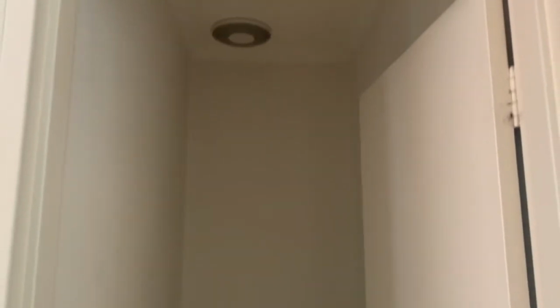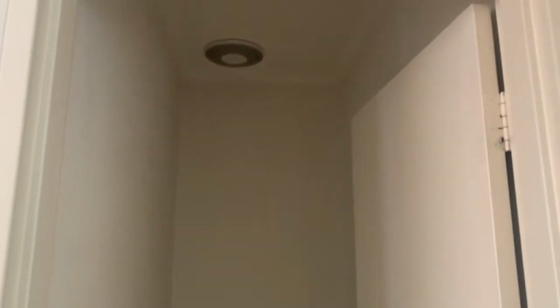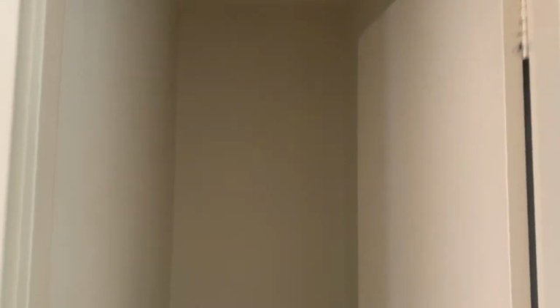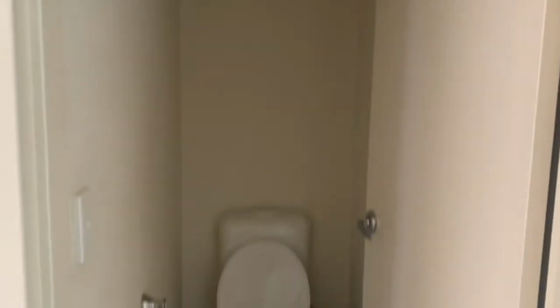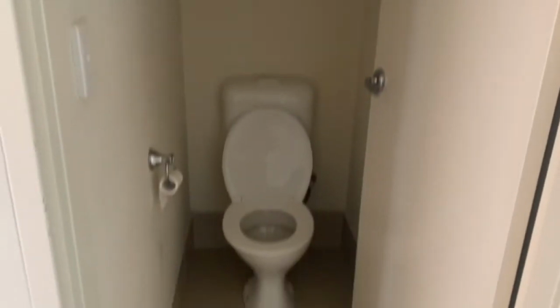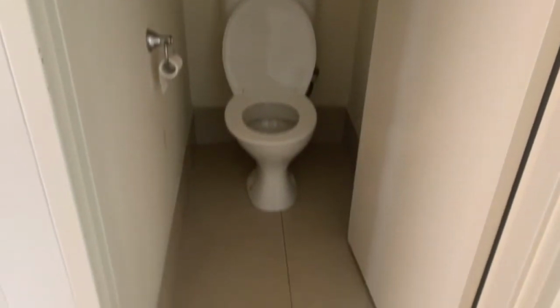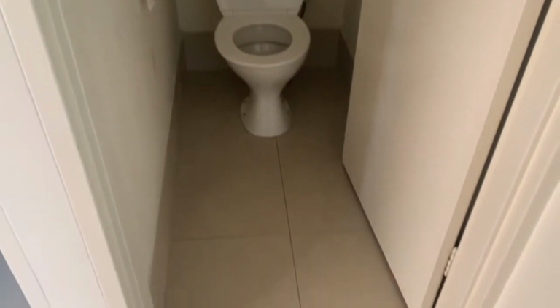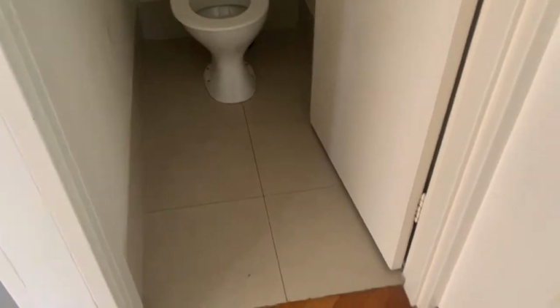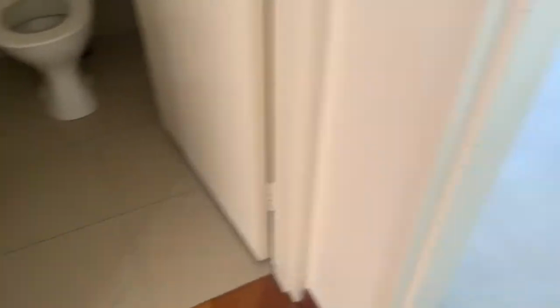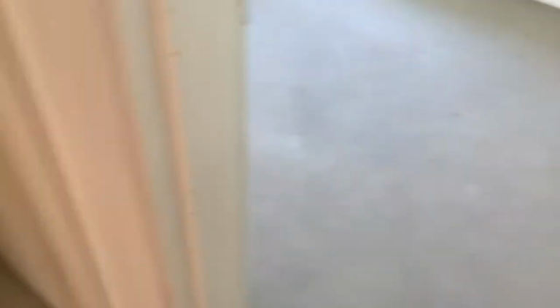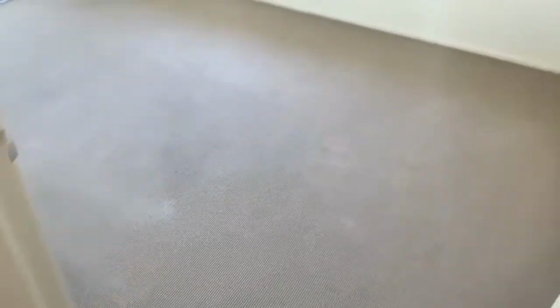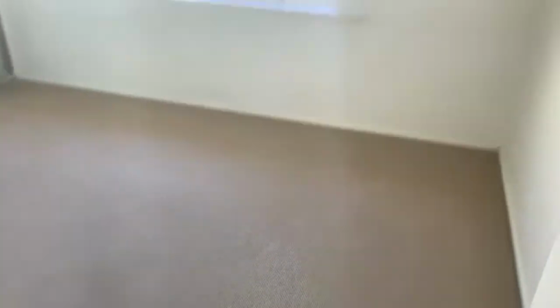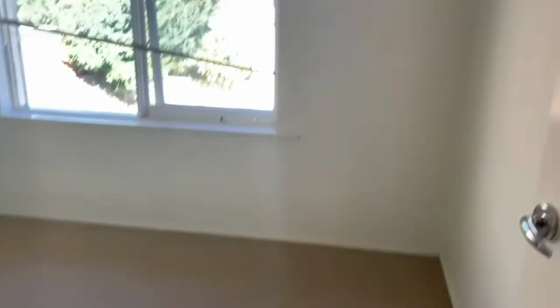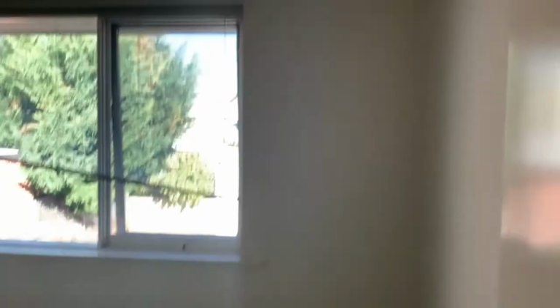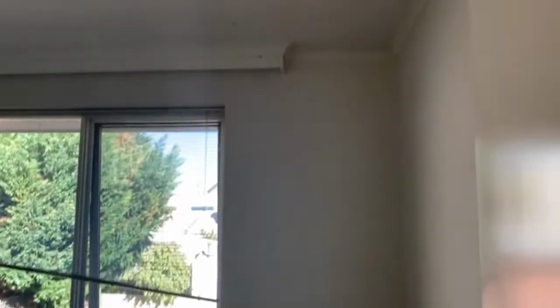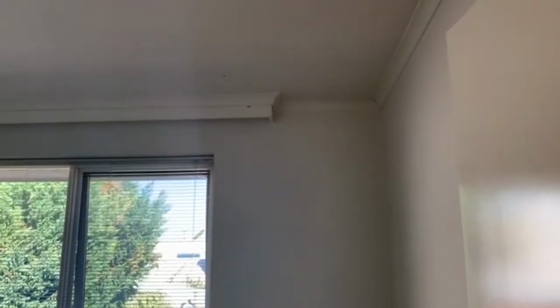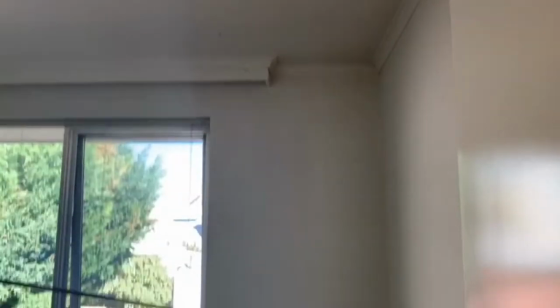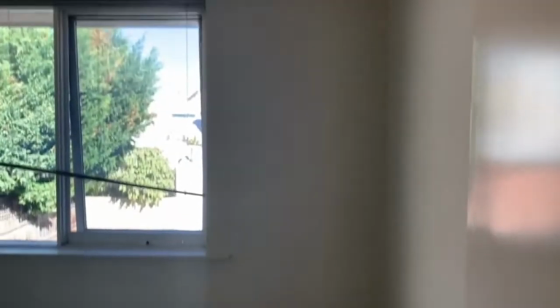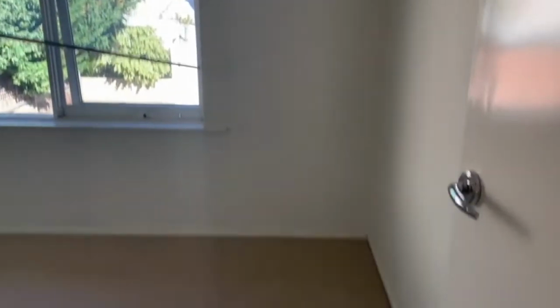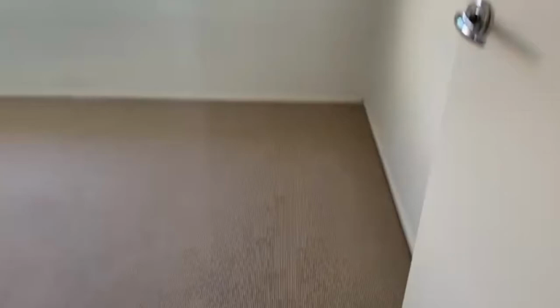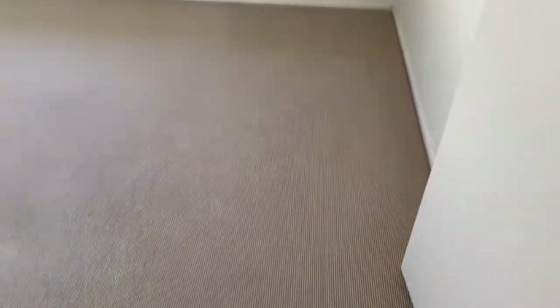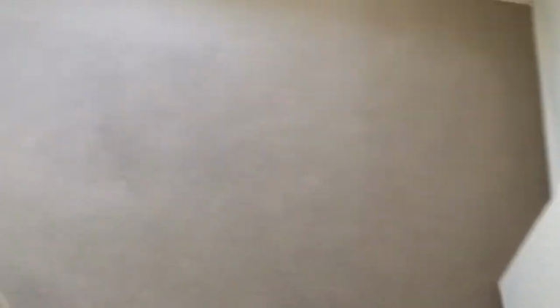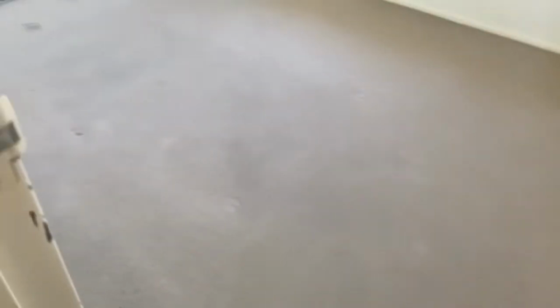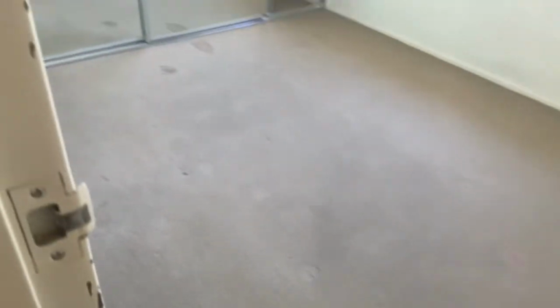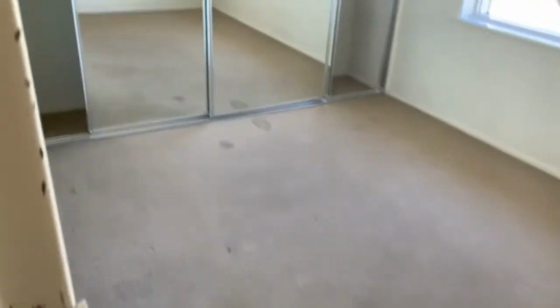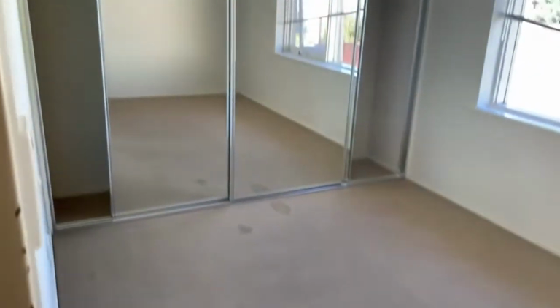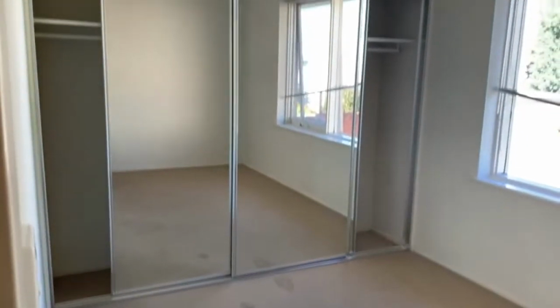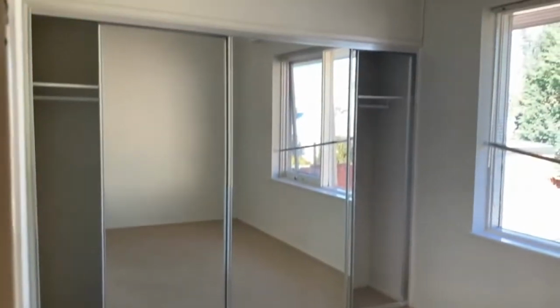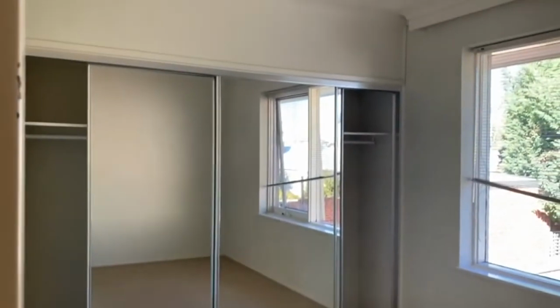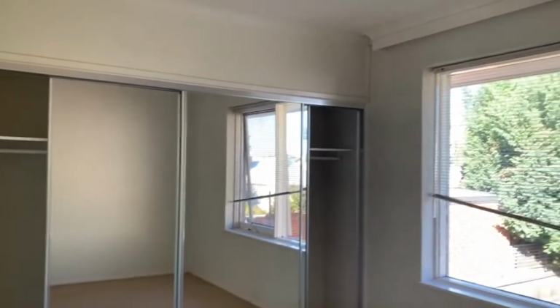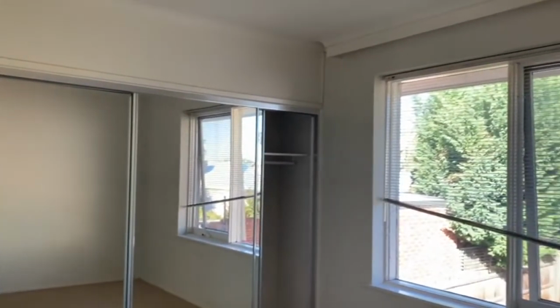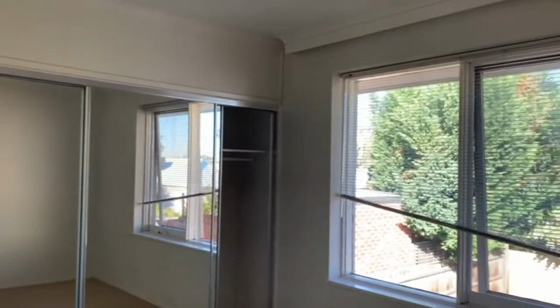There's also a separate toilet from the bathroom. And here we have the second bedroom as well, which just like the other one also includes built-in robes. This apartment is vacant and ready to go now.